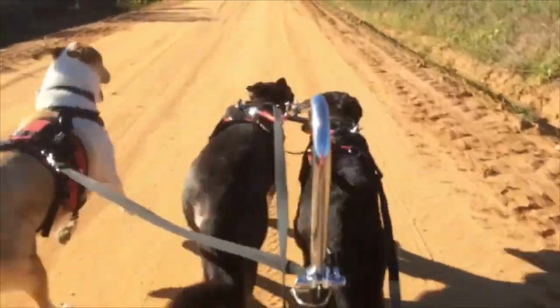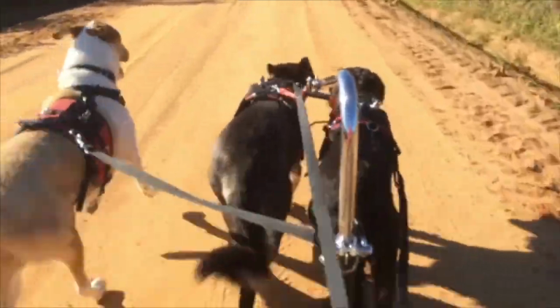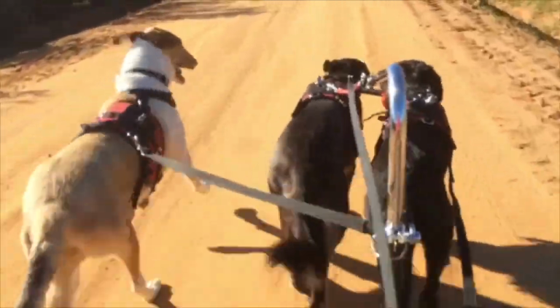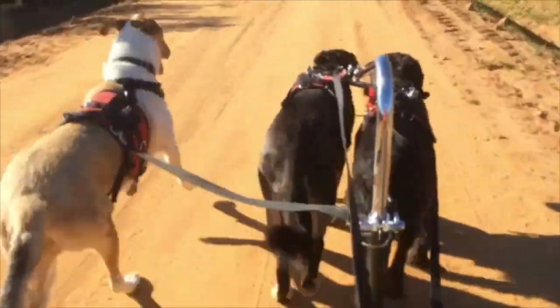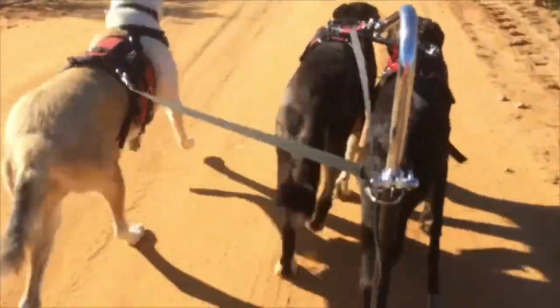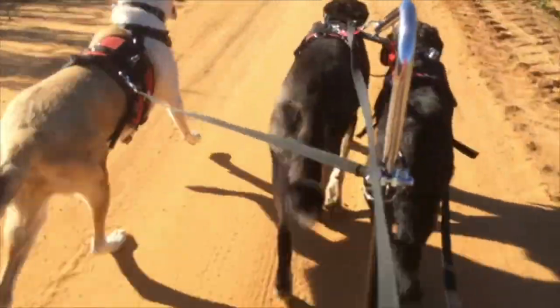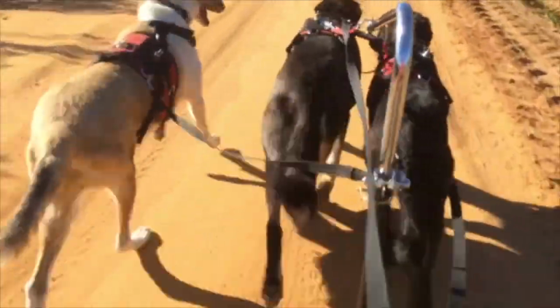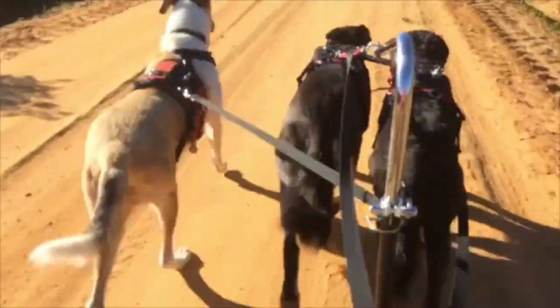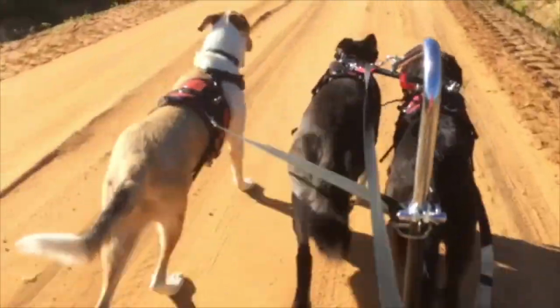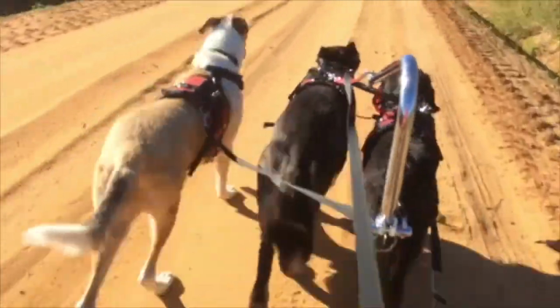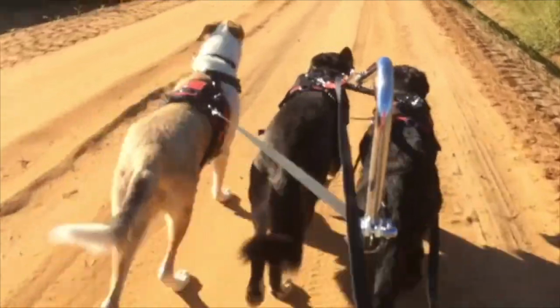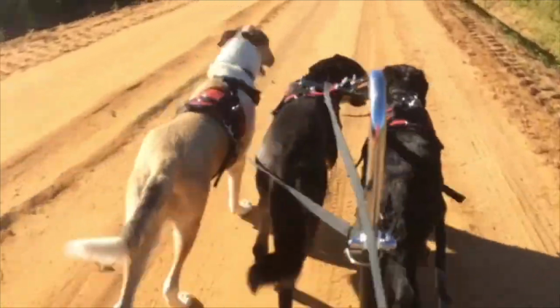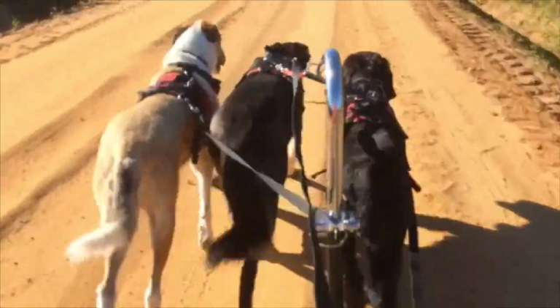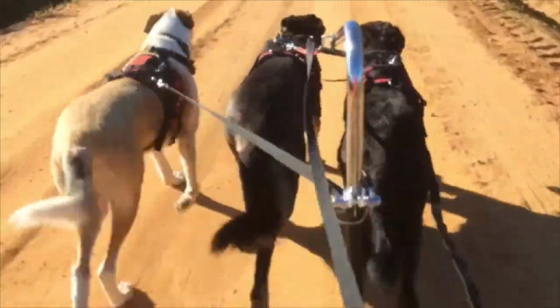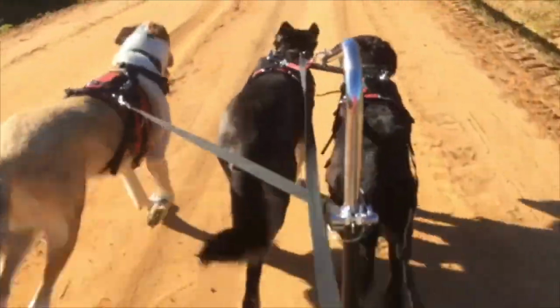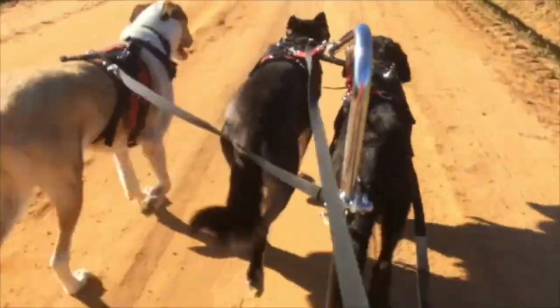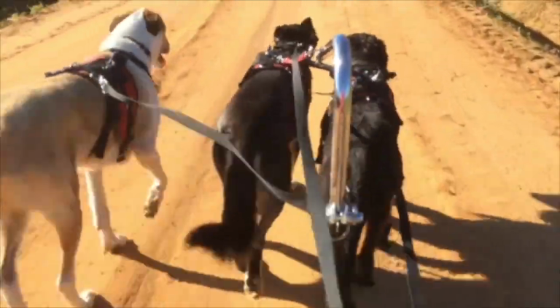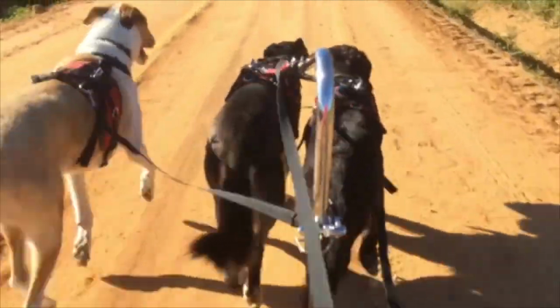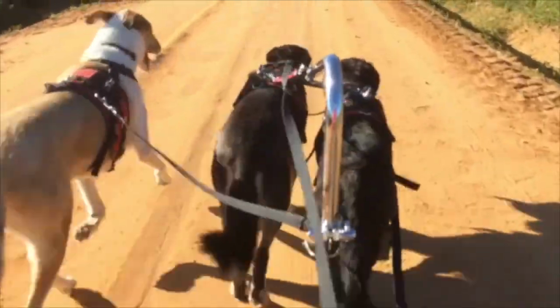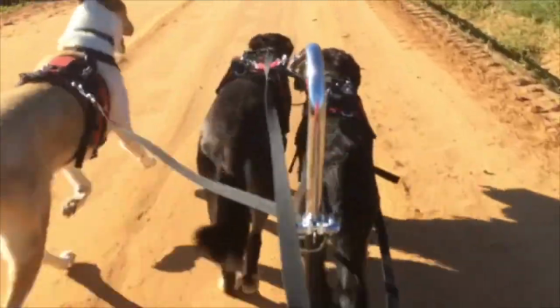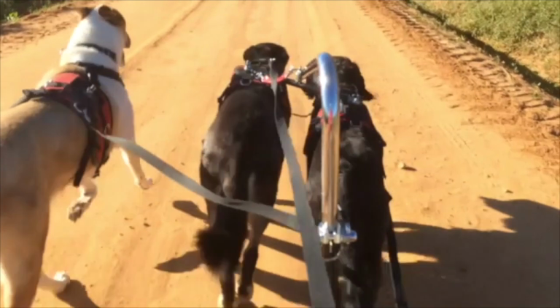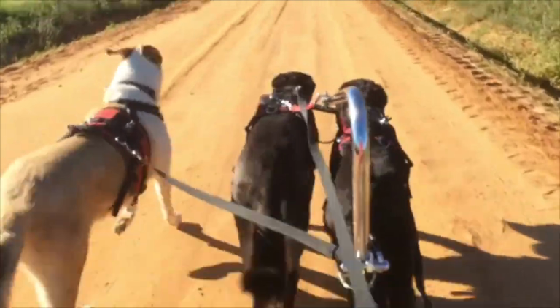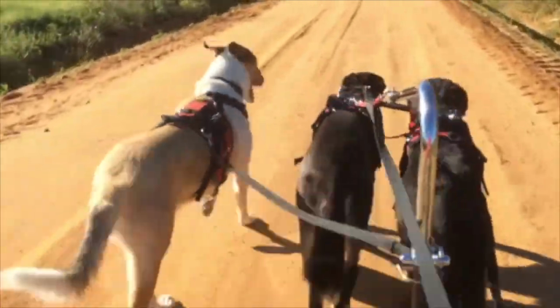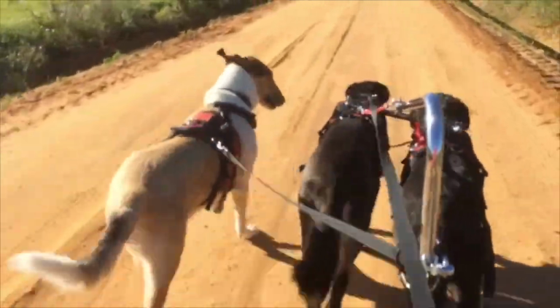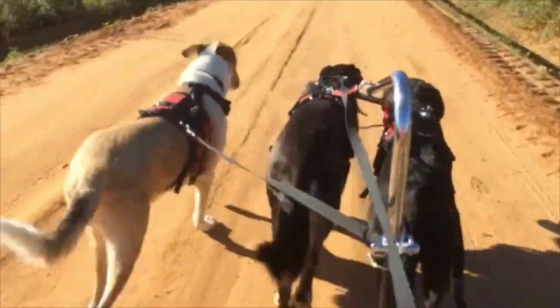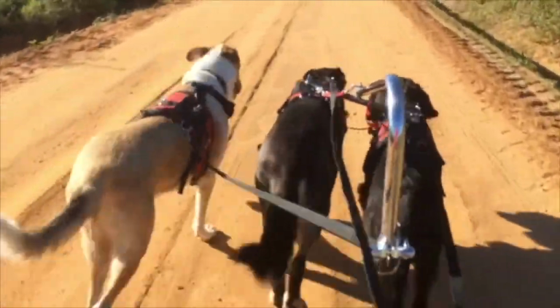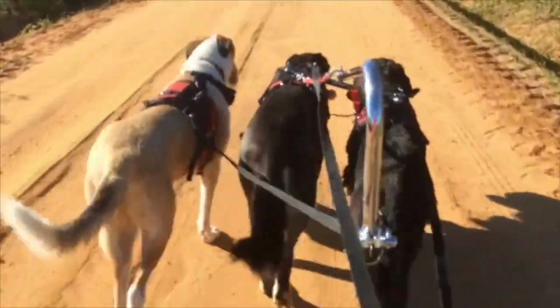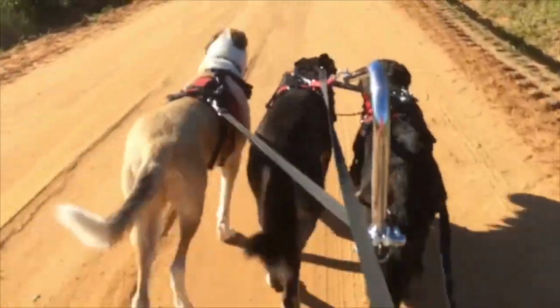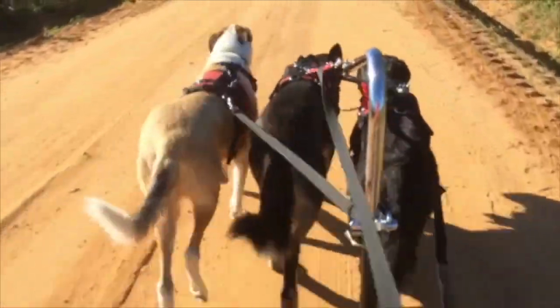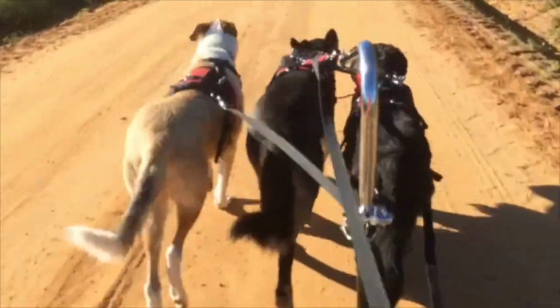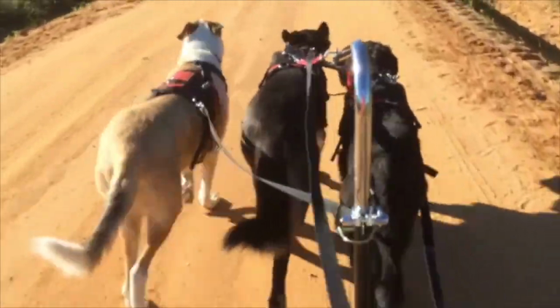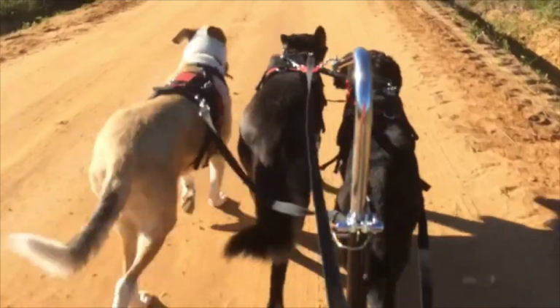I put Tuggy on a tug line. Usually I put him on the shaft. You will see that the tug line is too long. He keeps his head even with the other dogs and when he does that, the tug line is loose.